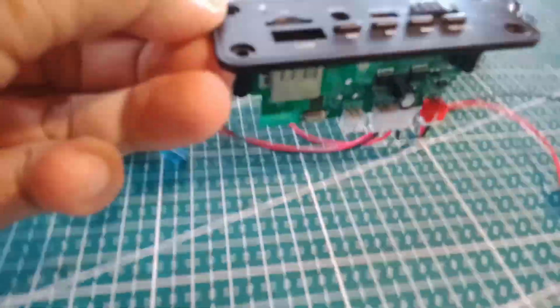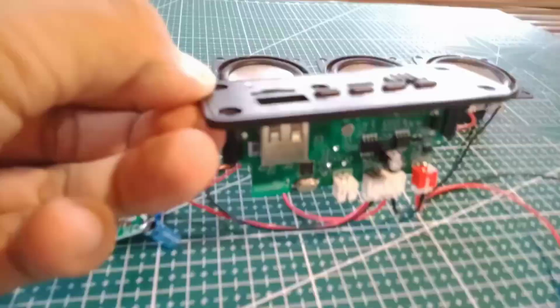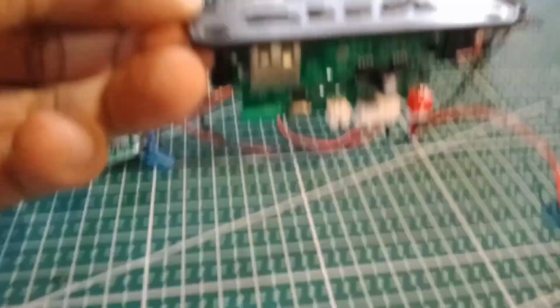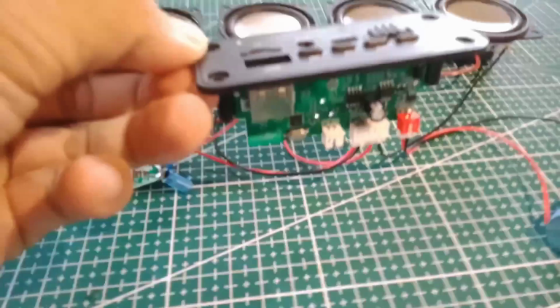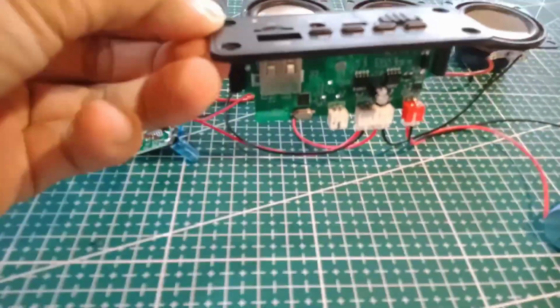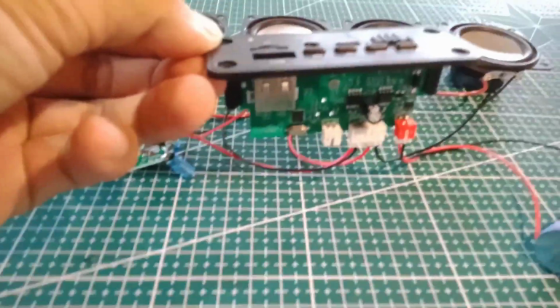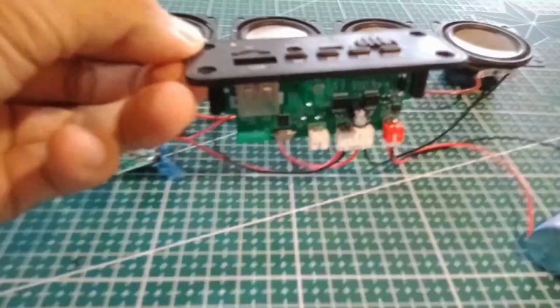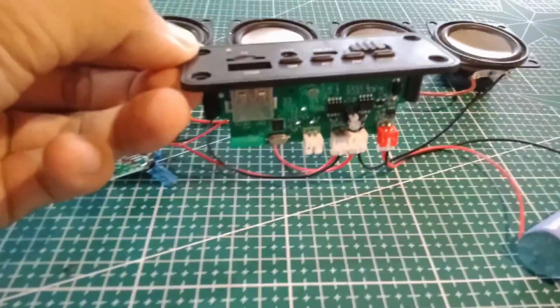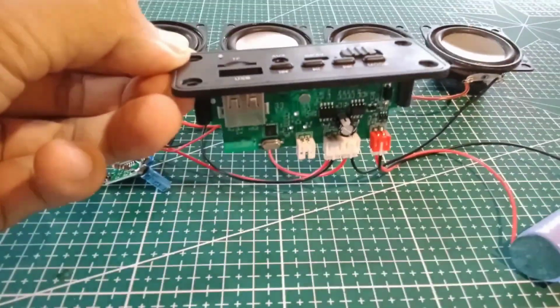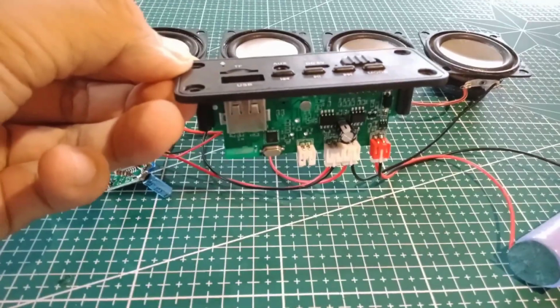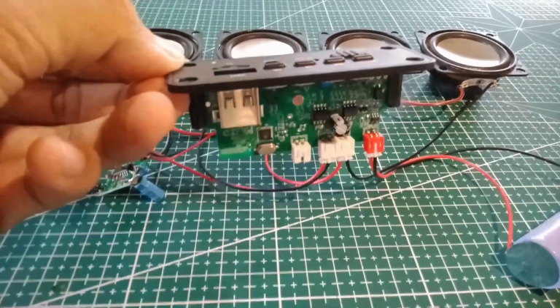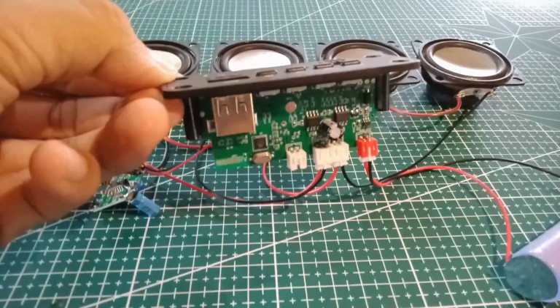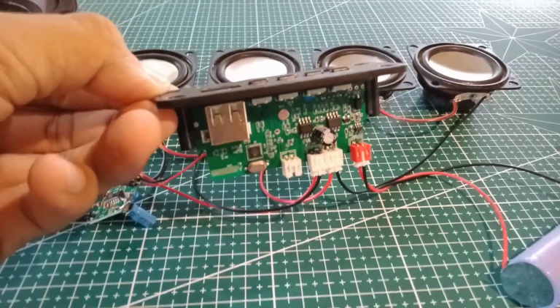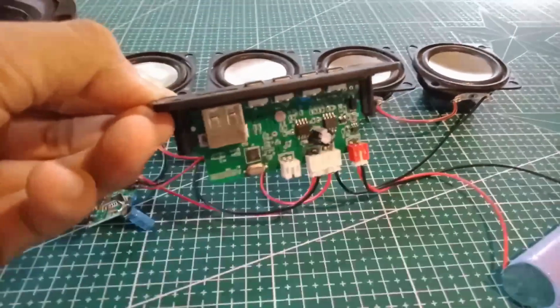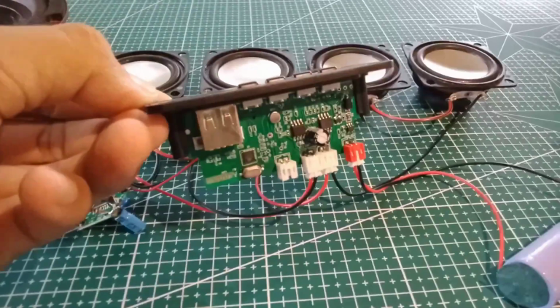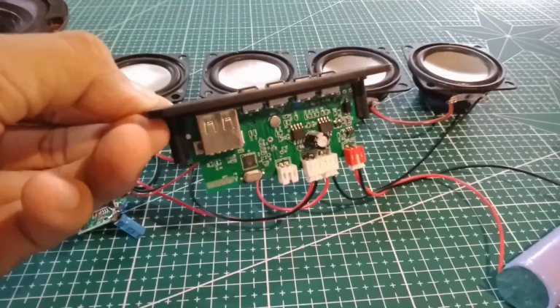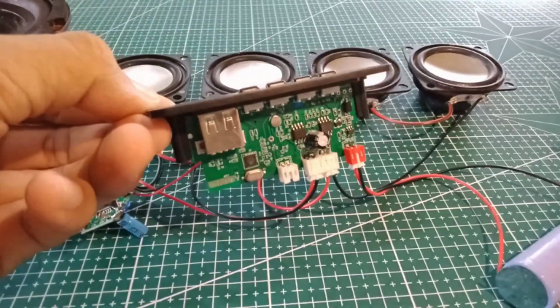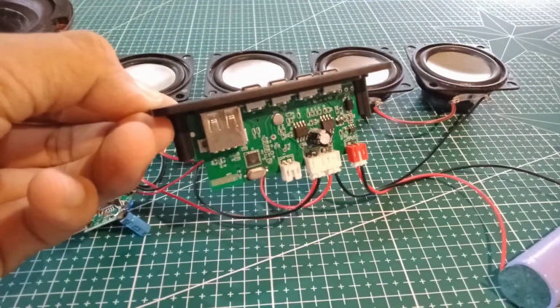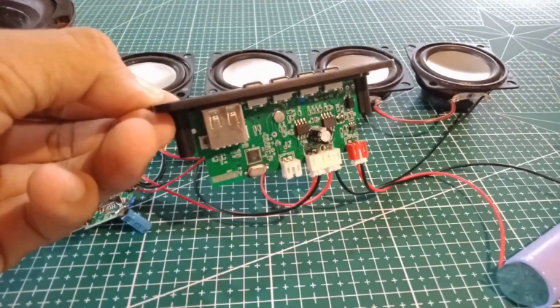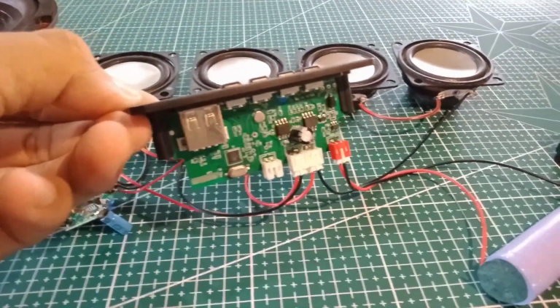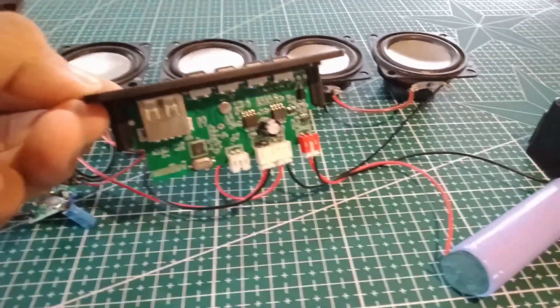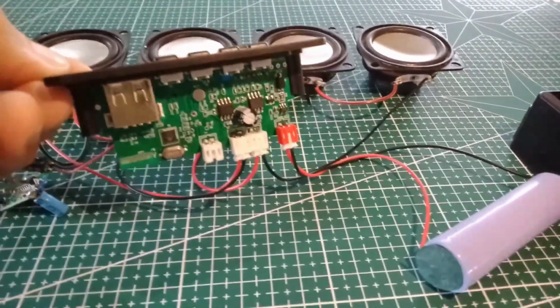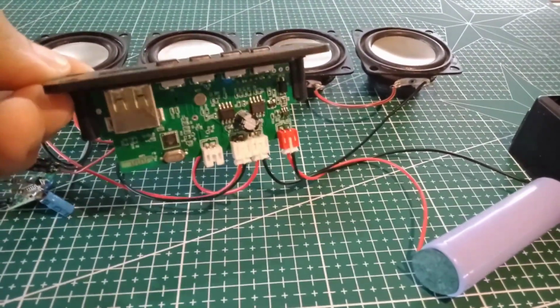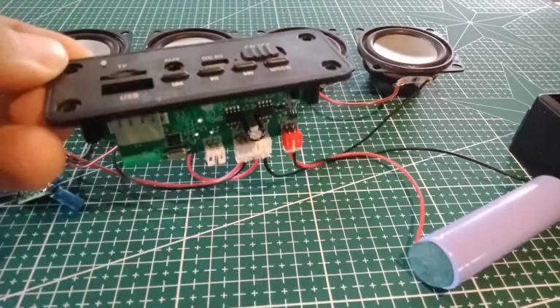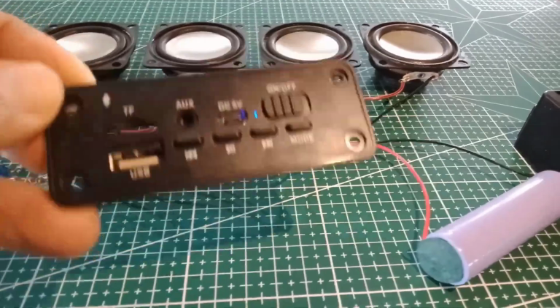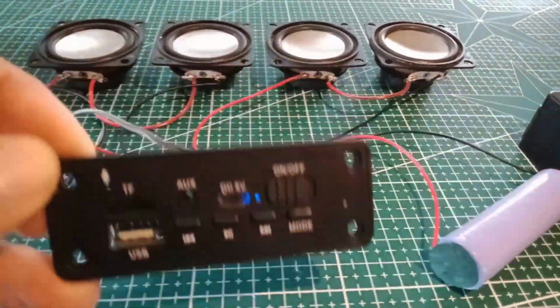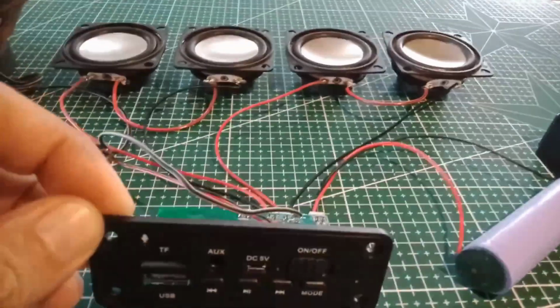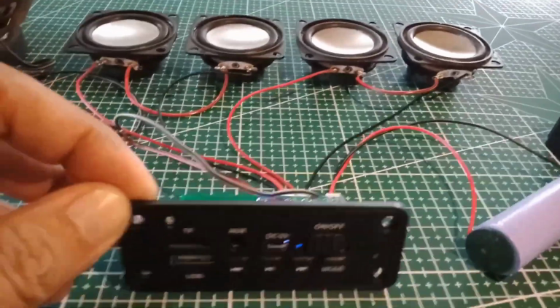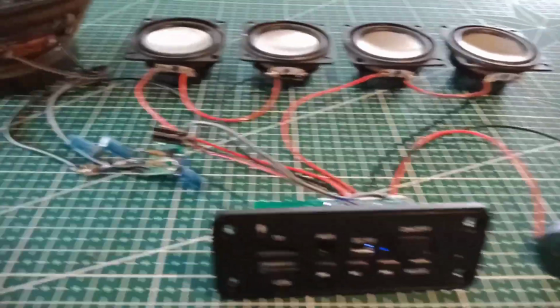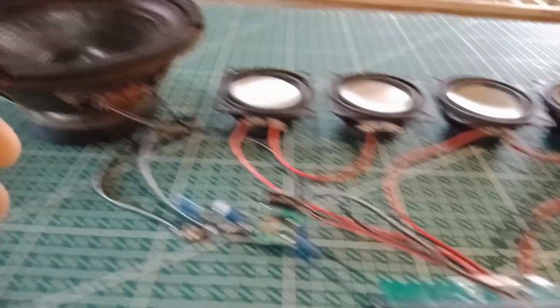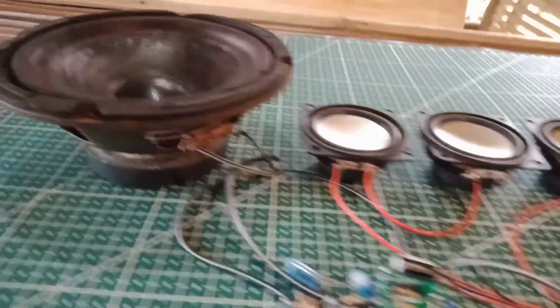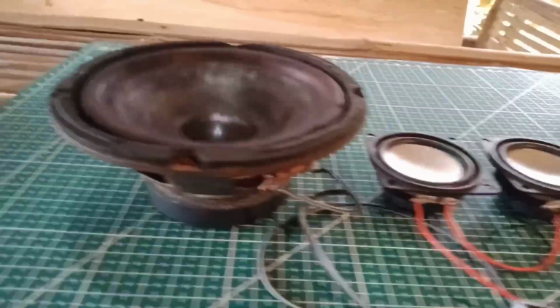This DIY 2.1 amplifier is good if you want to make a DIY portable sound bar — that's a good idea. Soon it may be possible for me to make a DIY sound bar, so stay tuned.